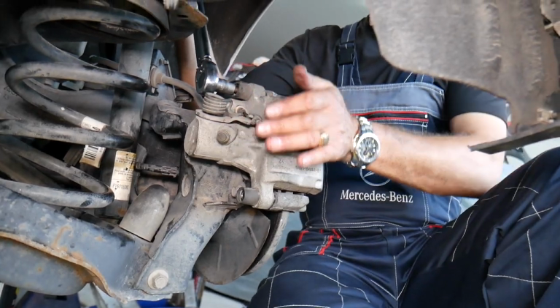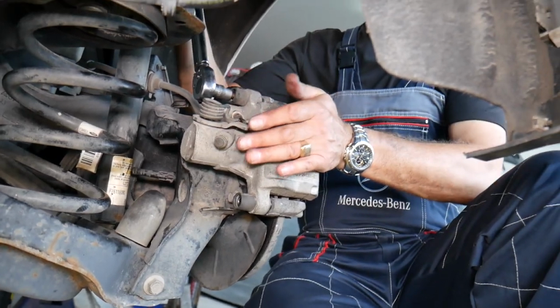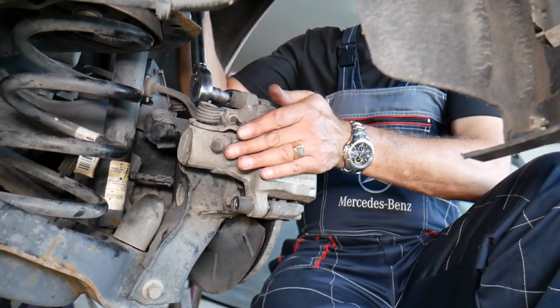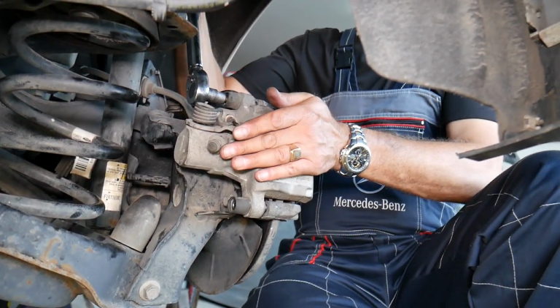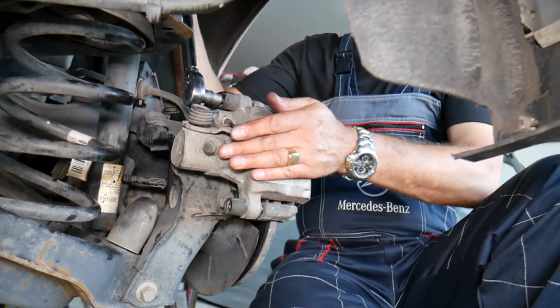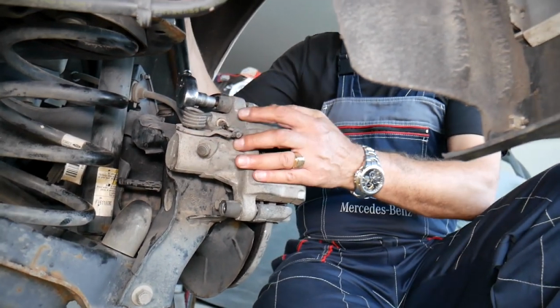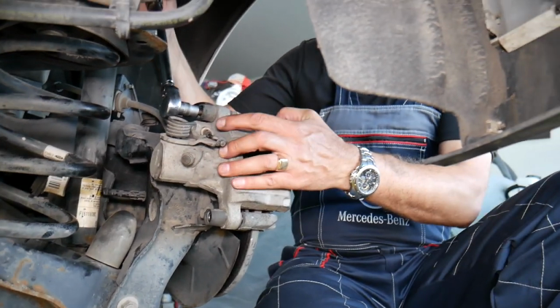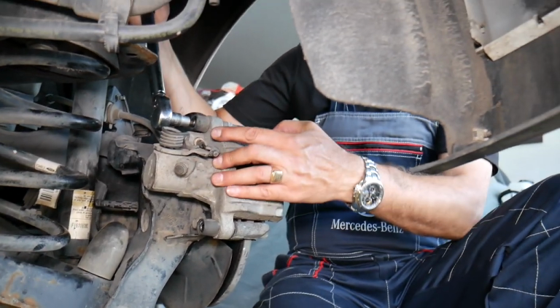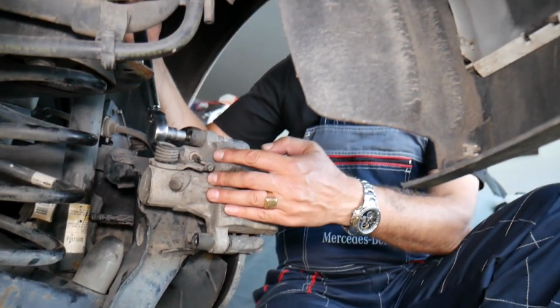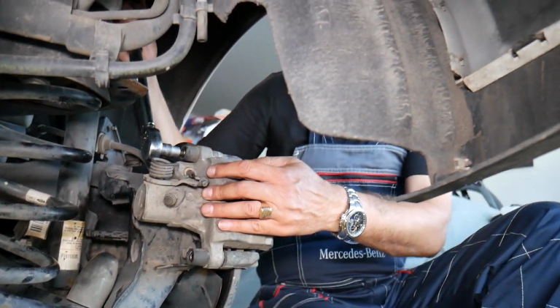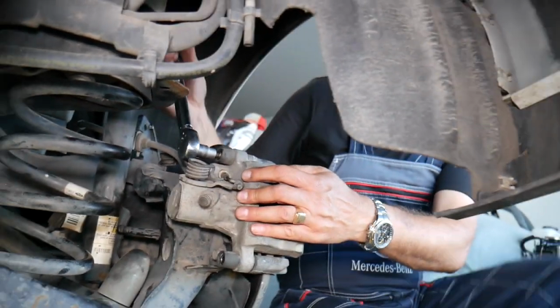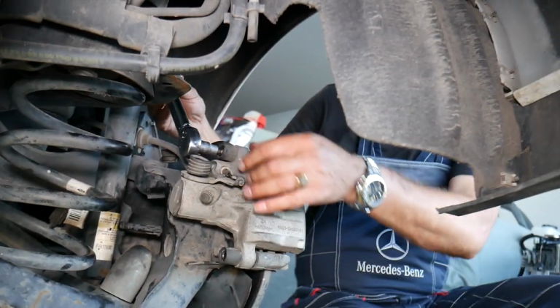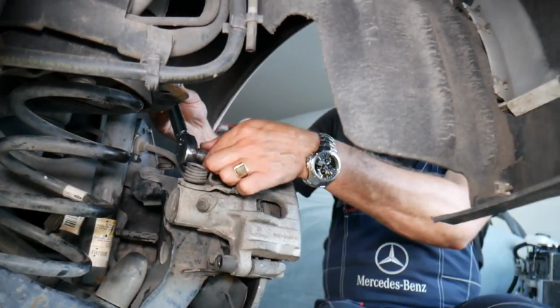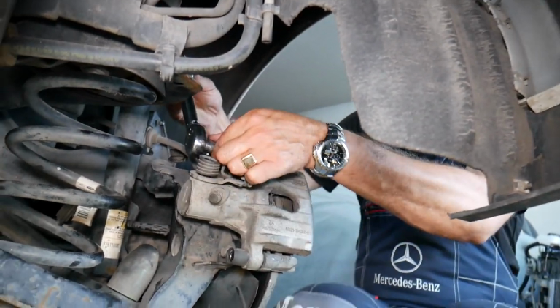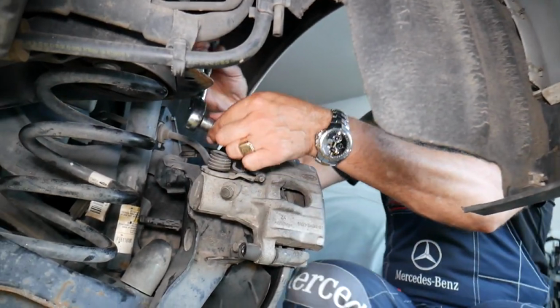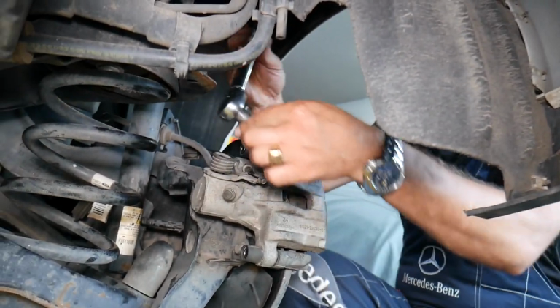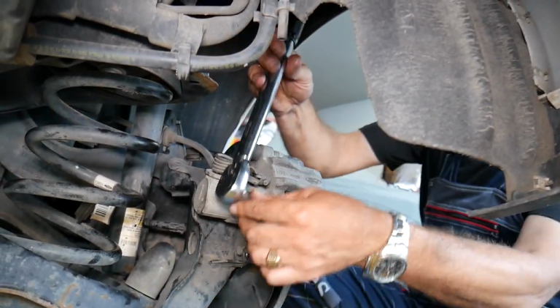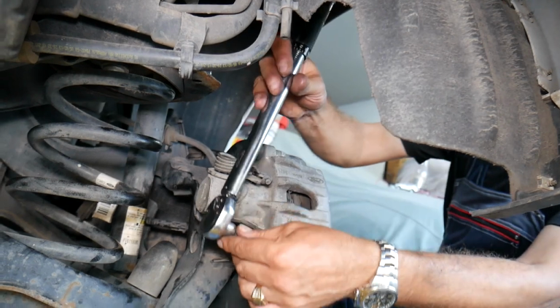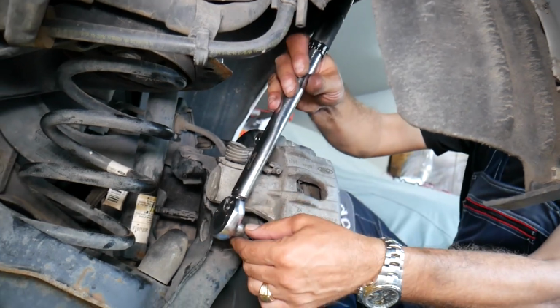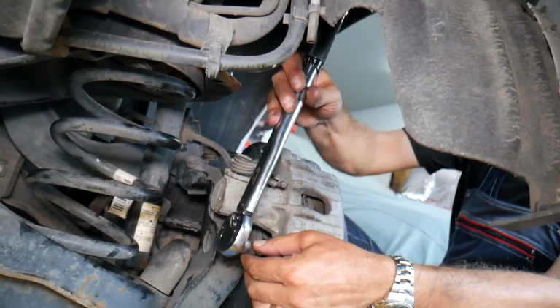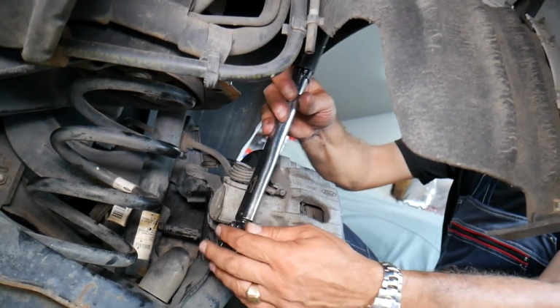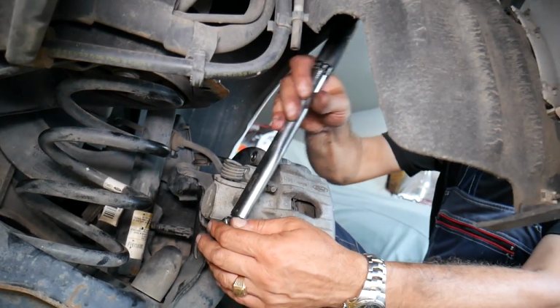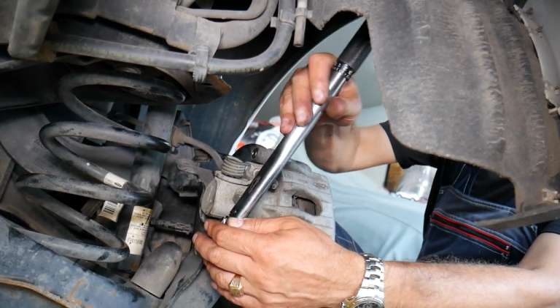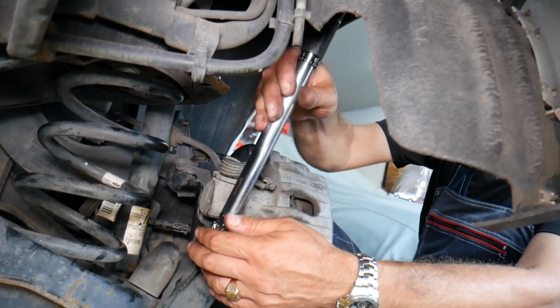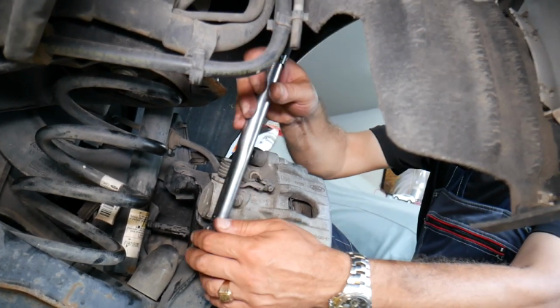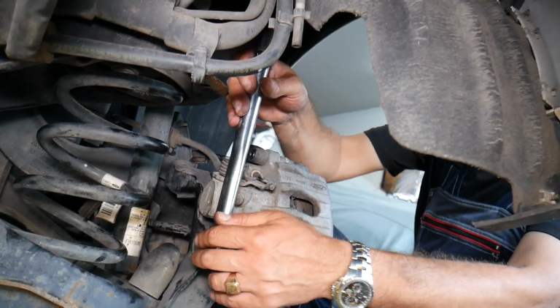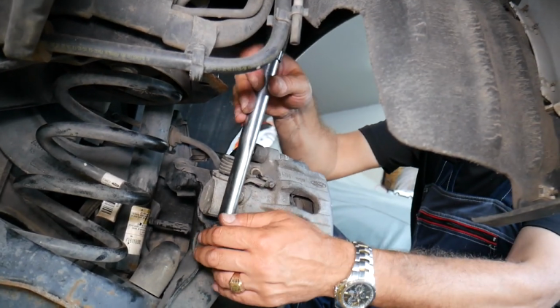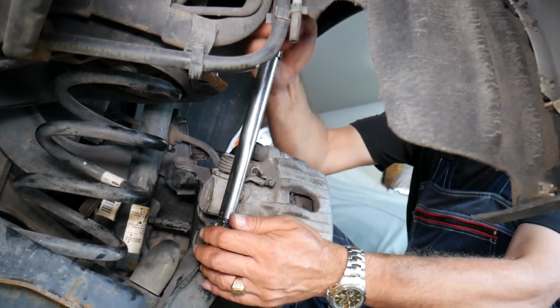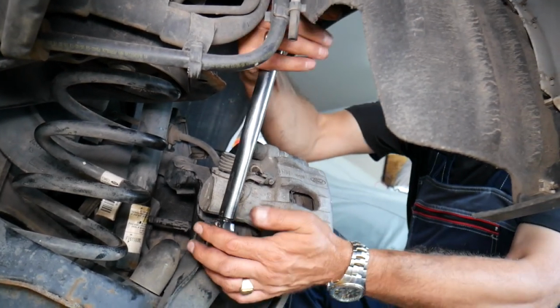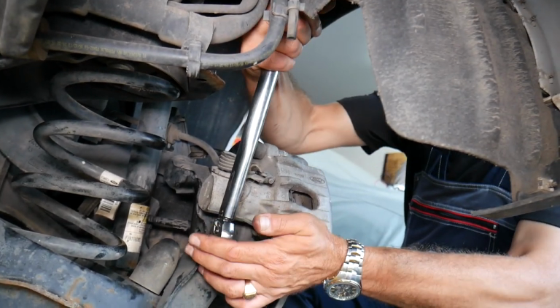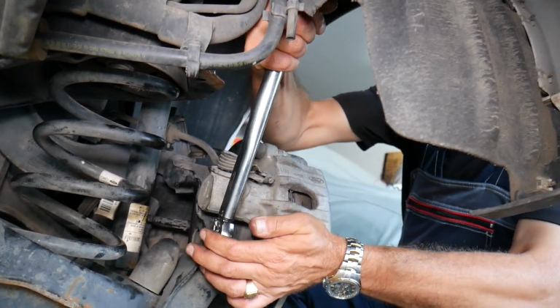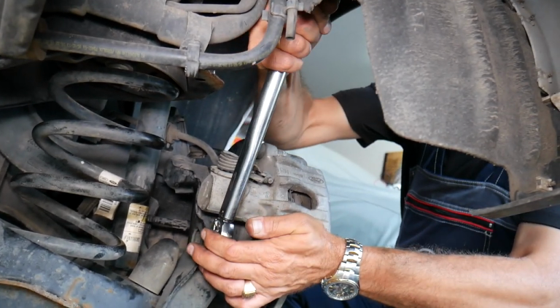Re-torque both caliper guide bolts one more time to verify — always a good idea. Then don't forget to put the dust caps back on.